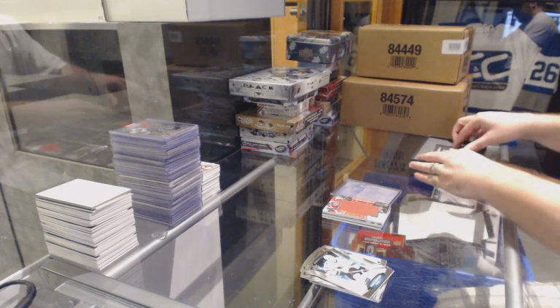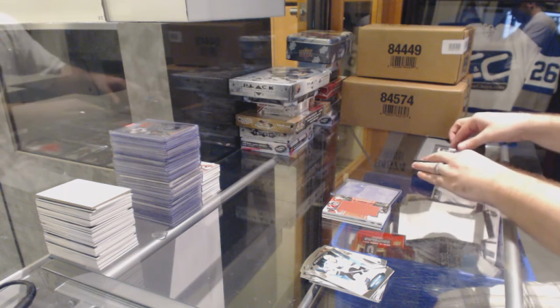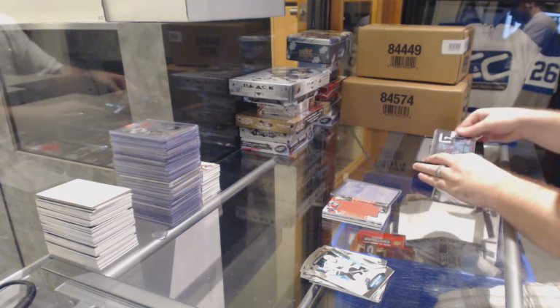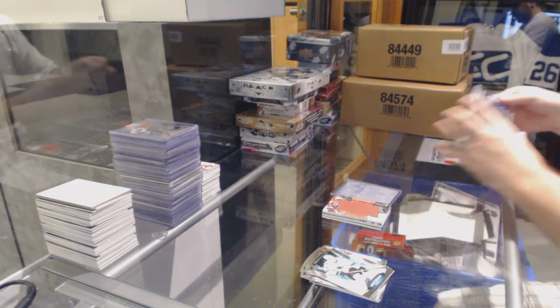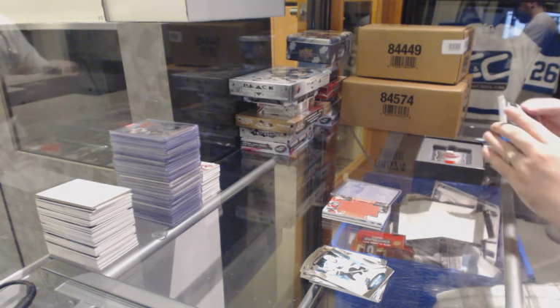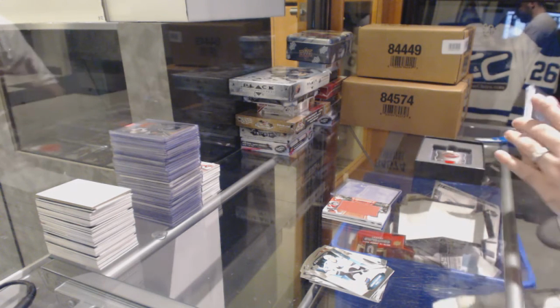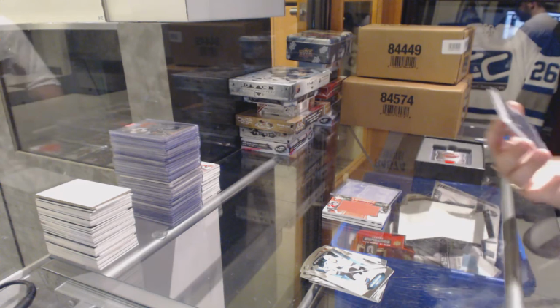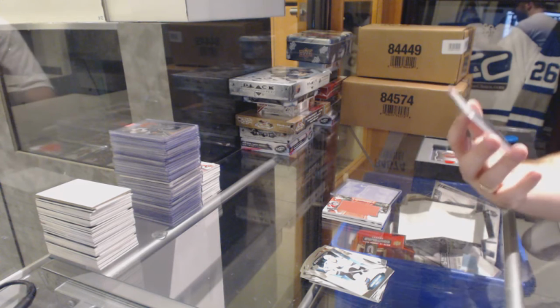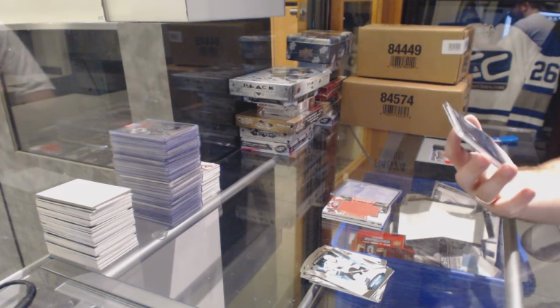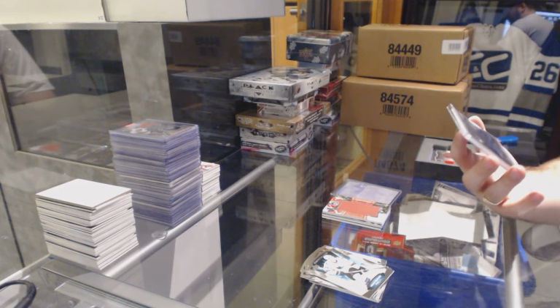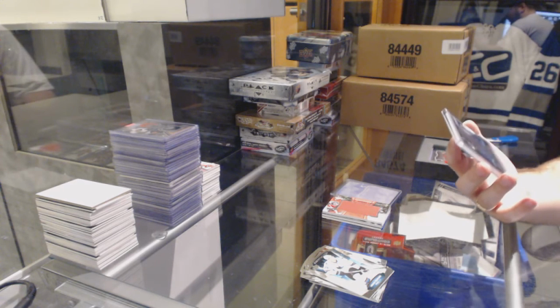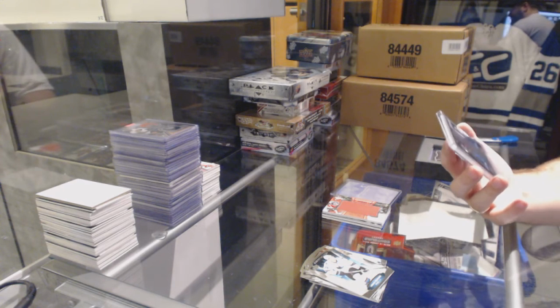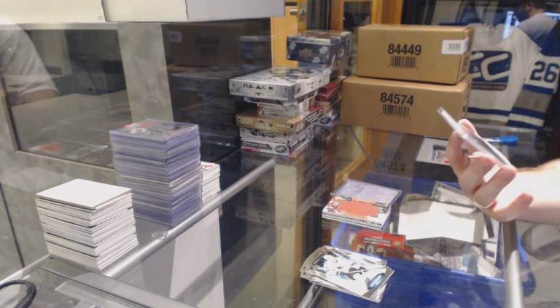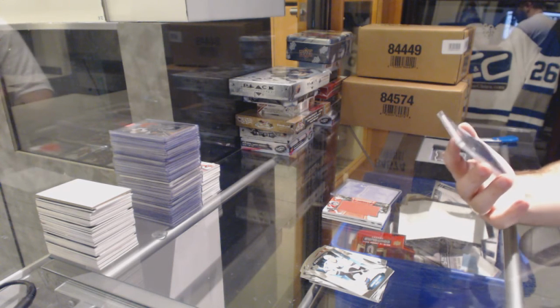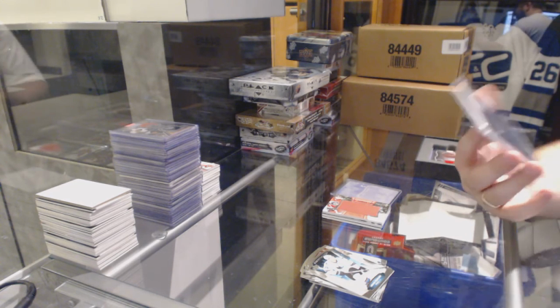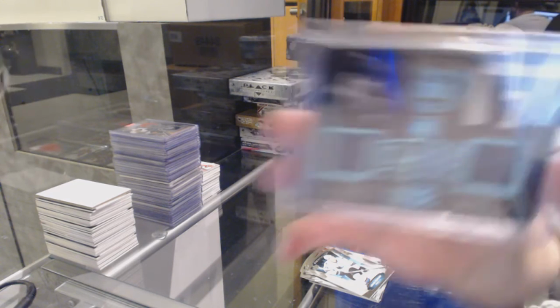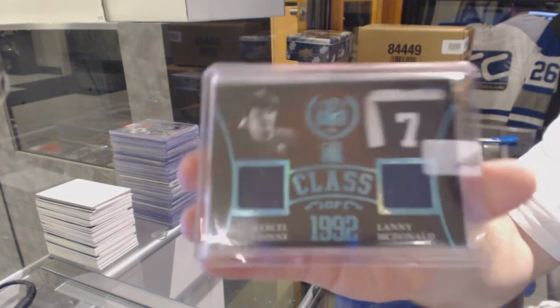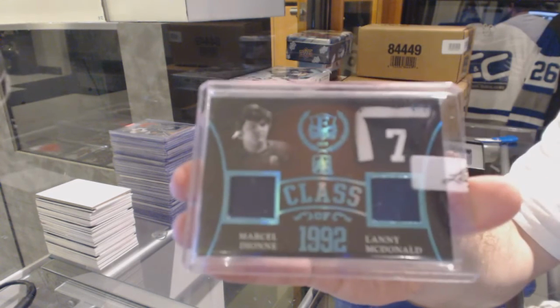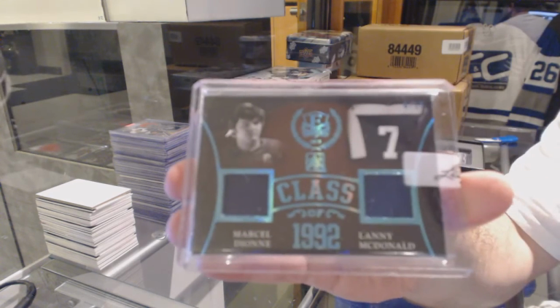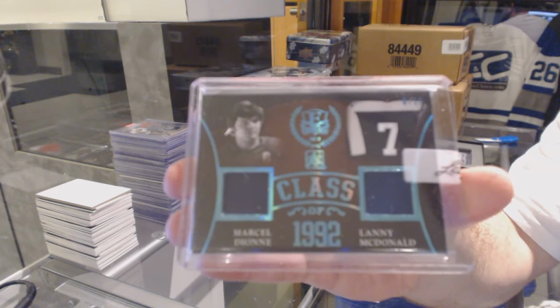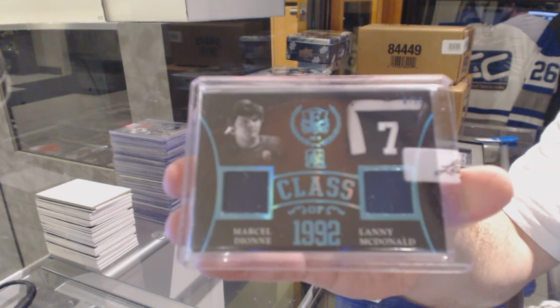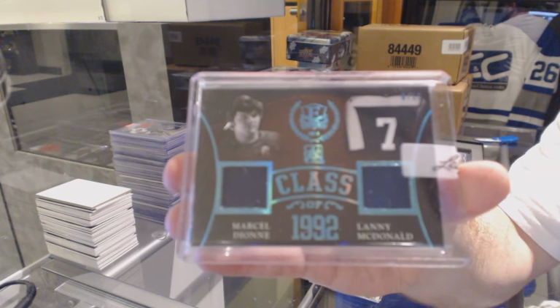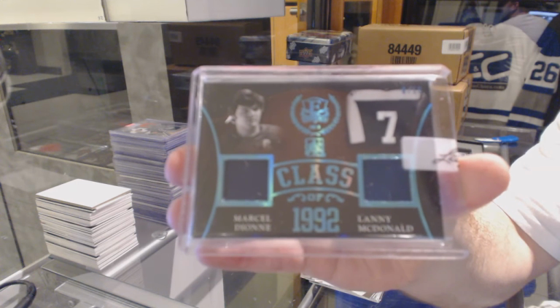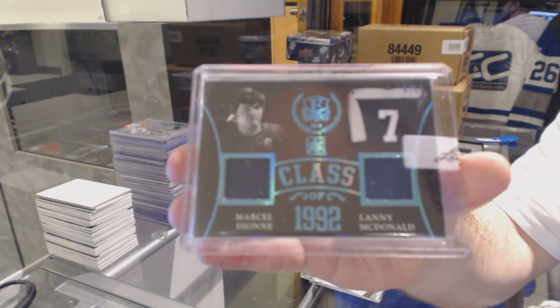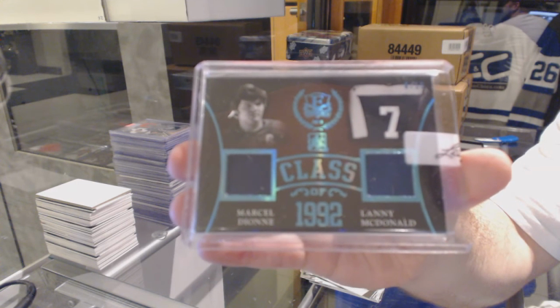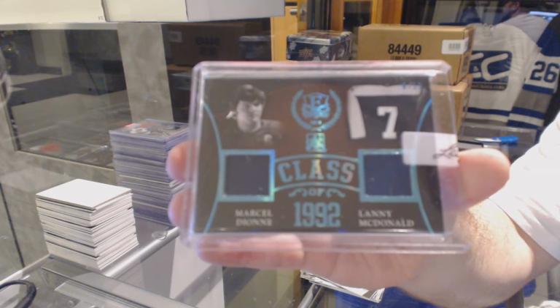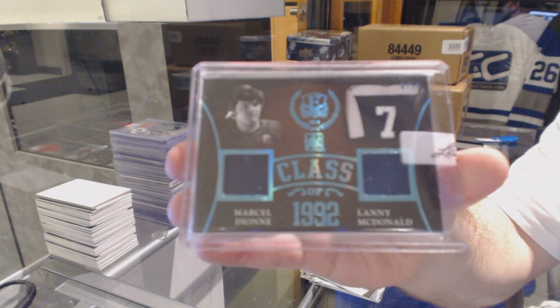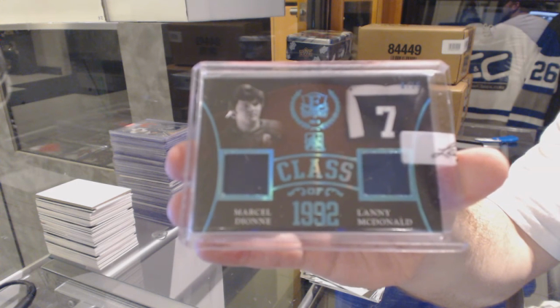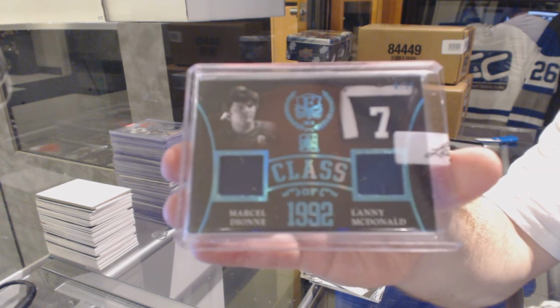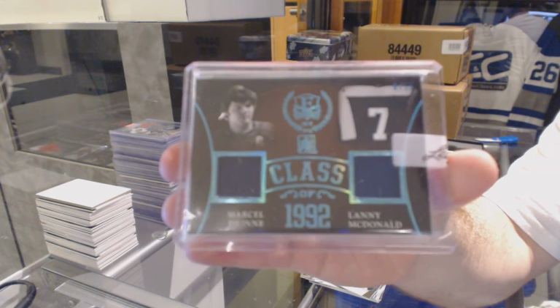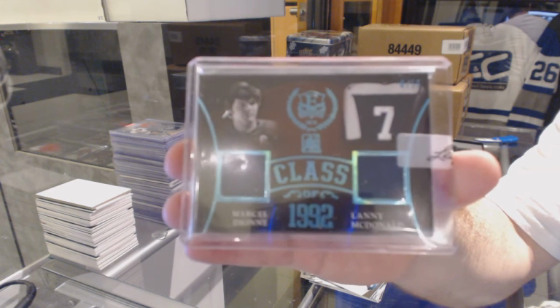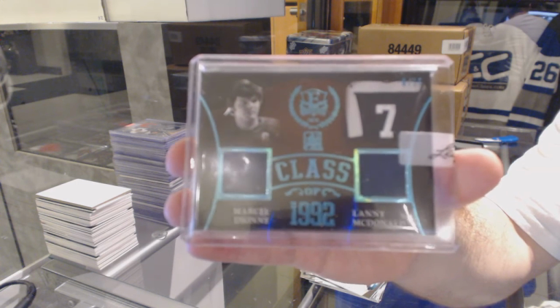Starting off with a random between LA and Toronto — number 2 of 15, dual jersey of Lanny McDonald and Marcel Dionne. Lanny McDonald!